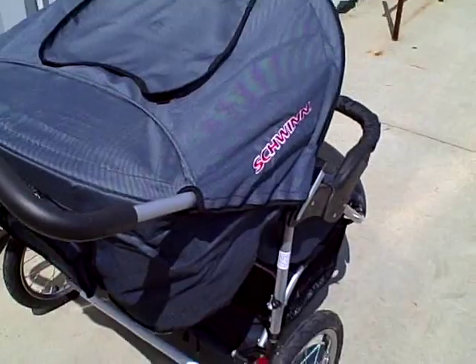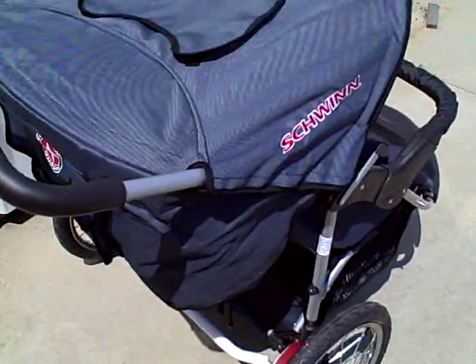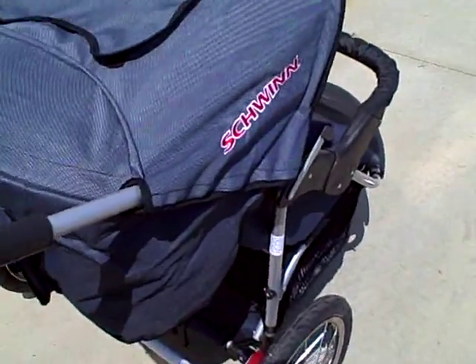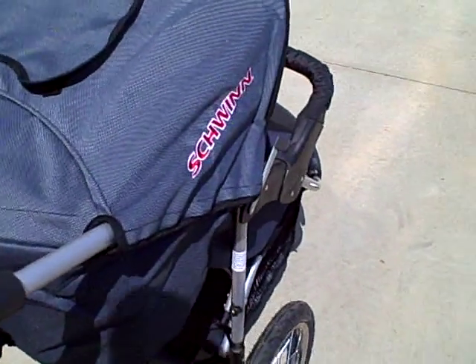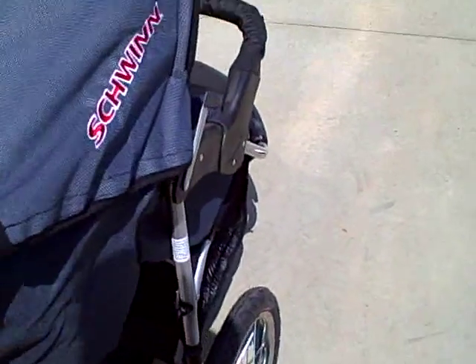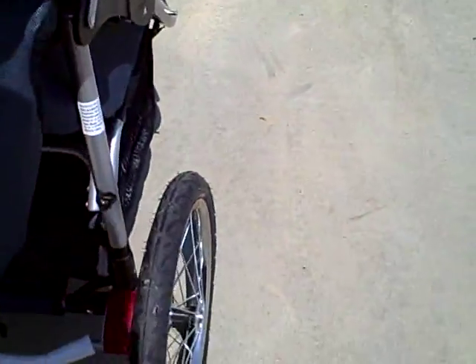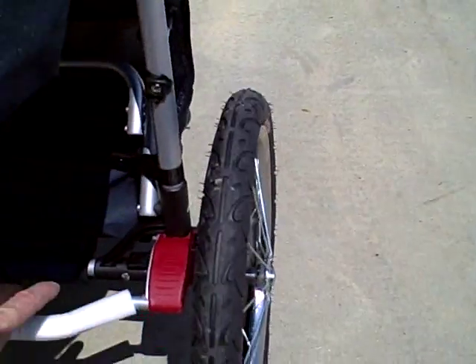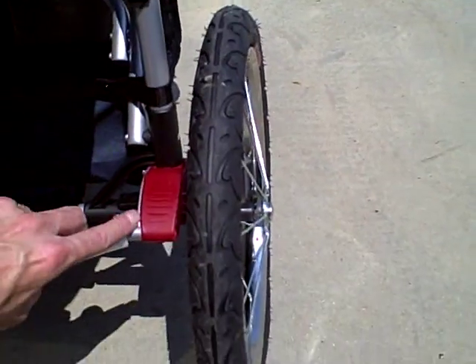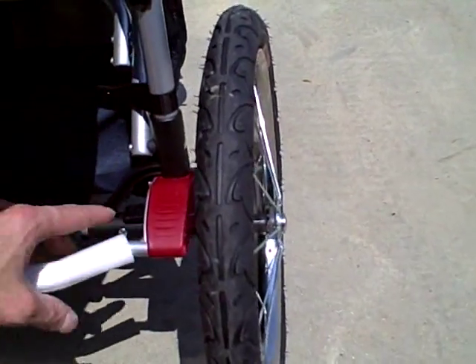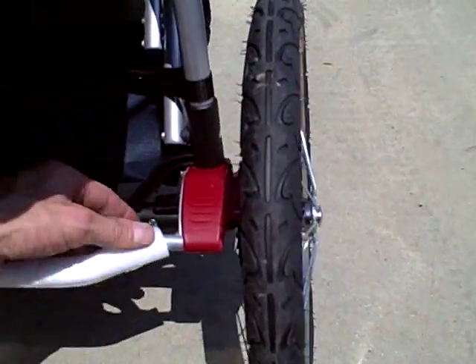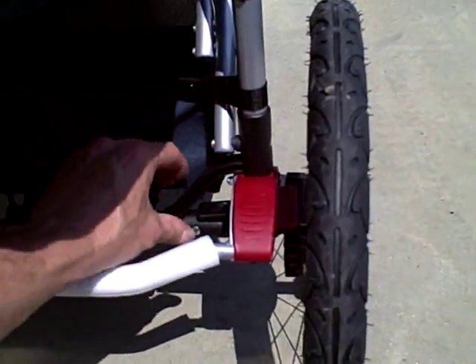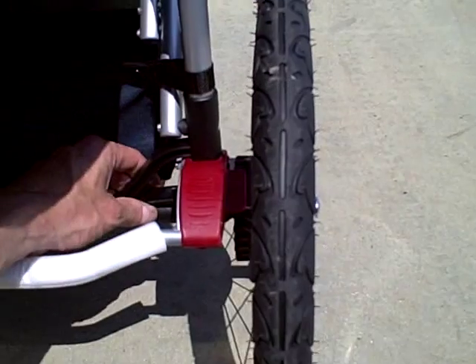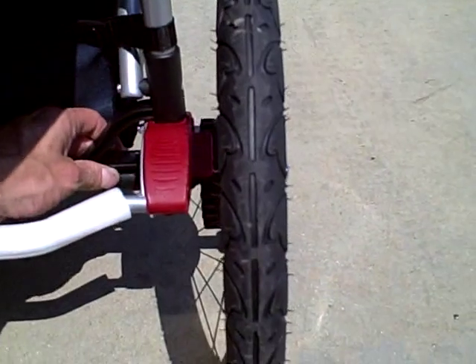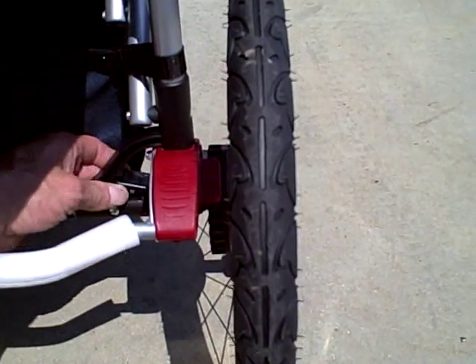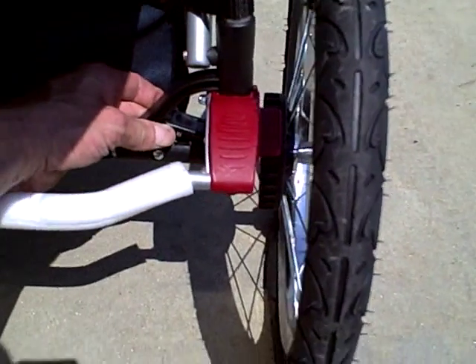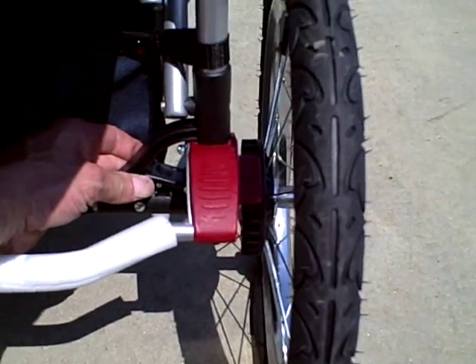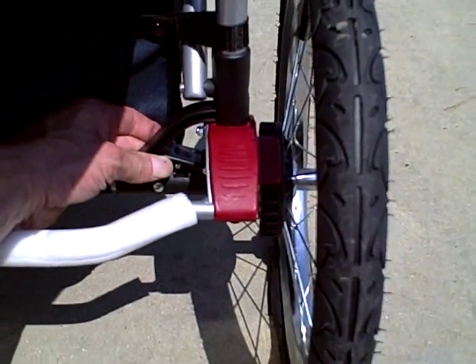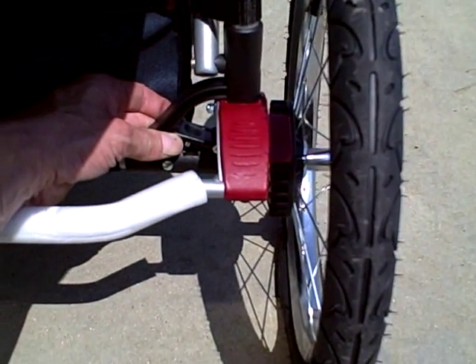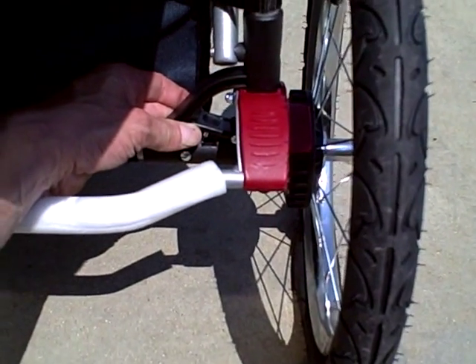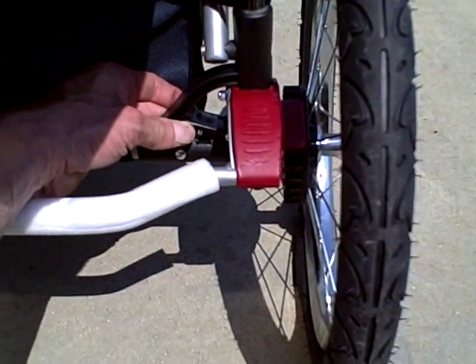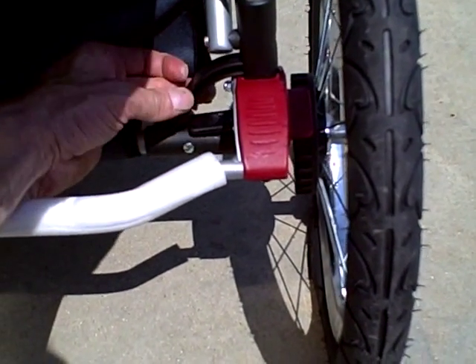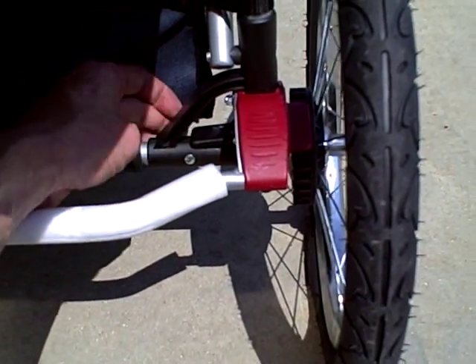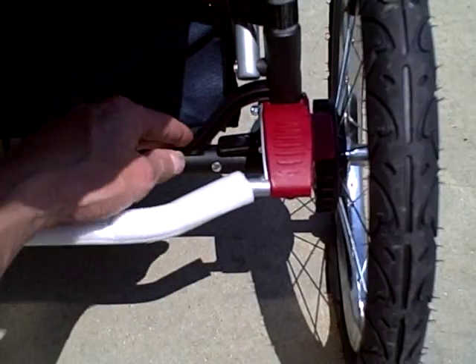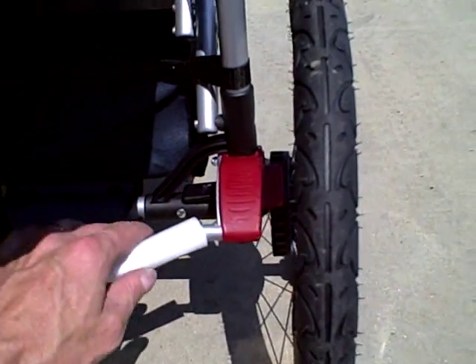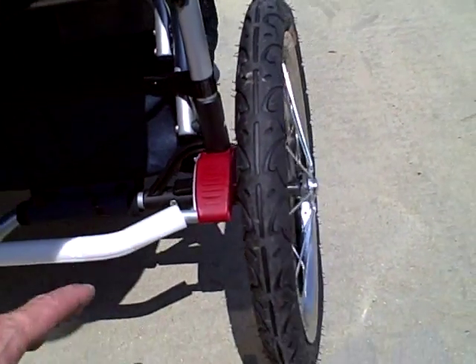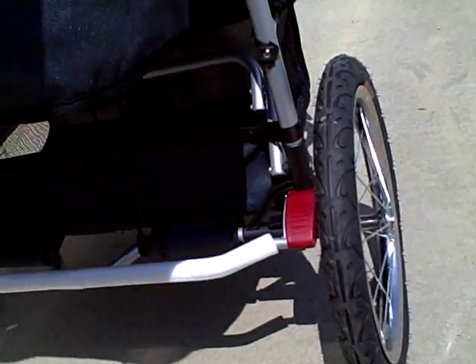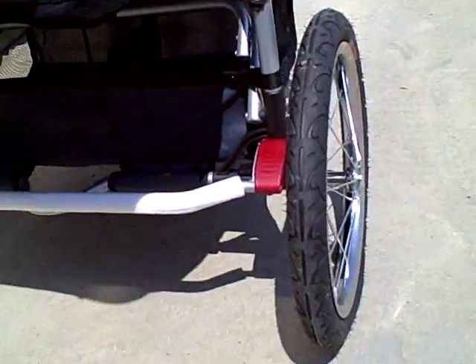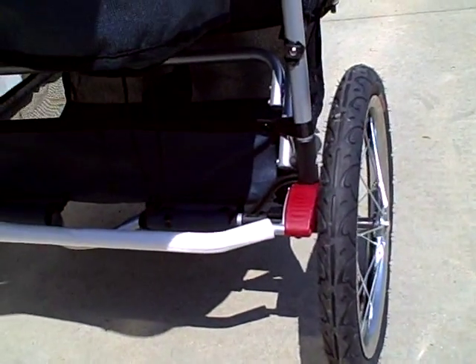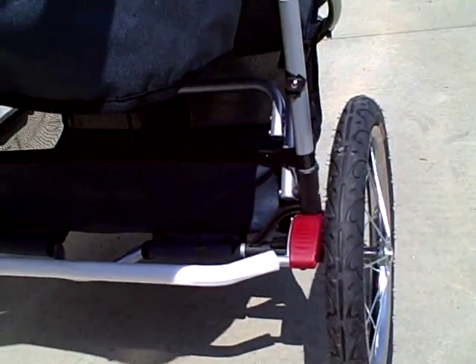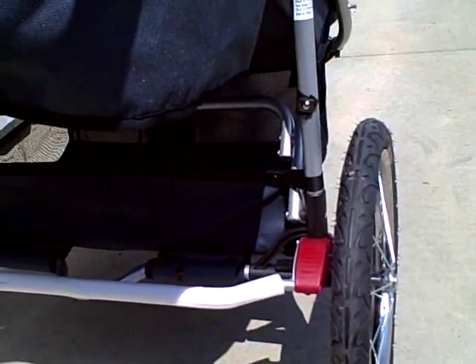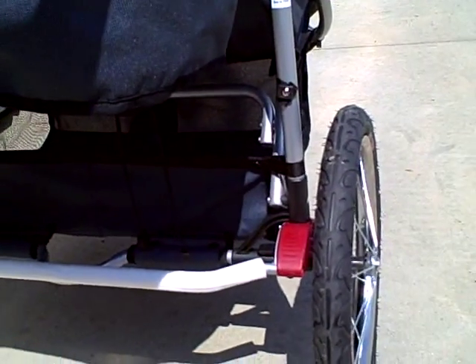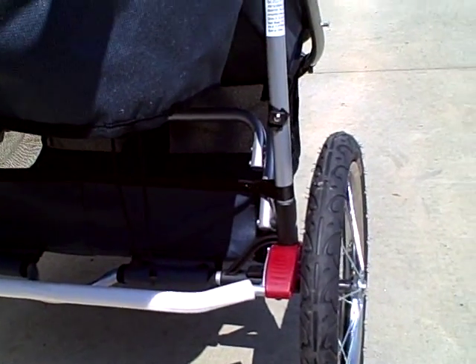If you need it to be even smaller, there's a quick release. You lift this right here and the rear wheel slides right out. There's also a bicycle-style quick release for the front wheel.